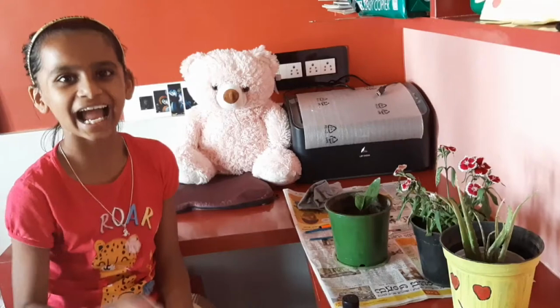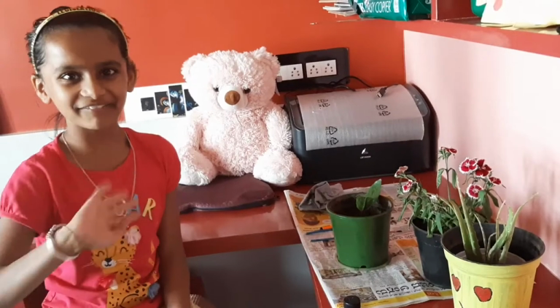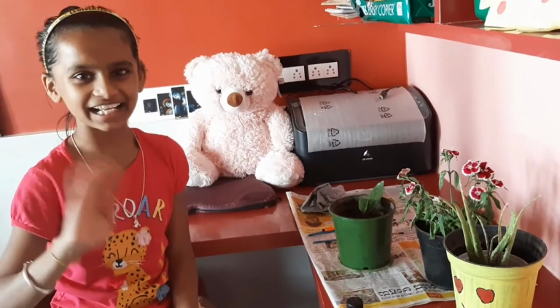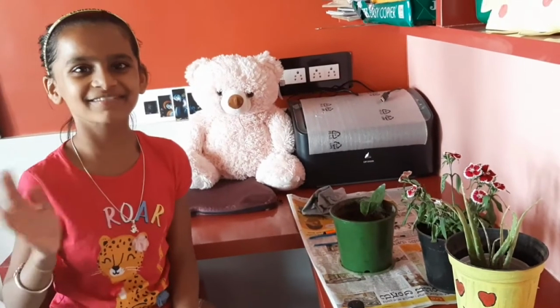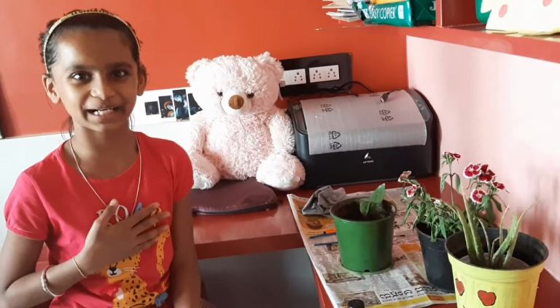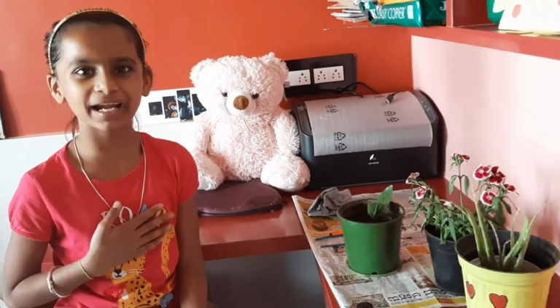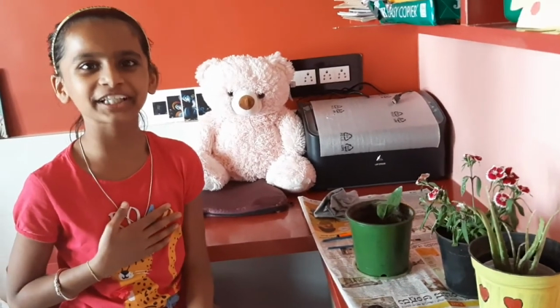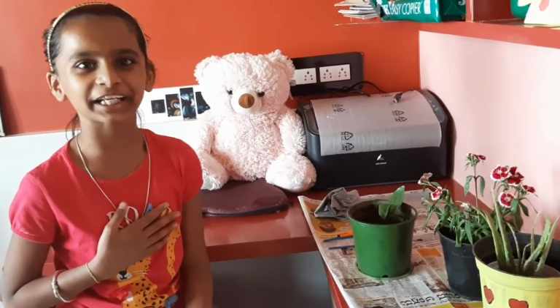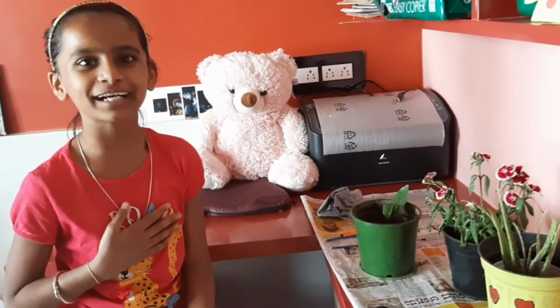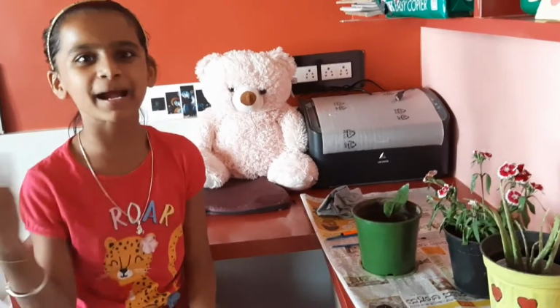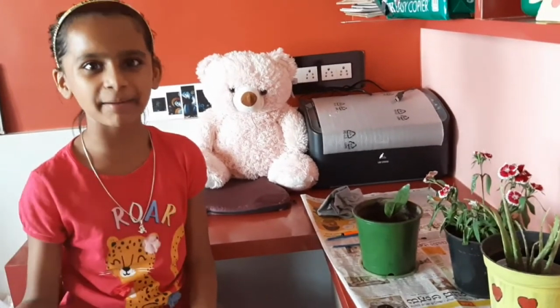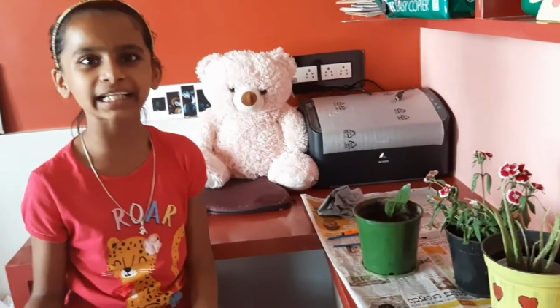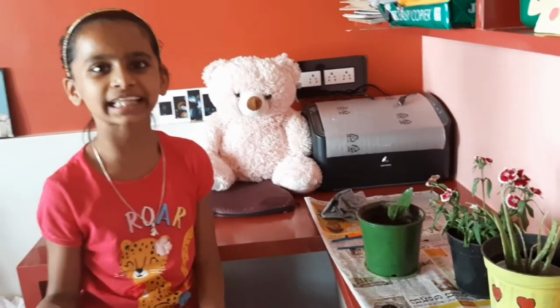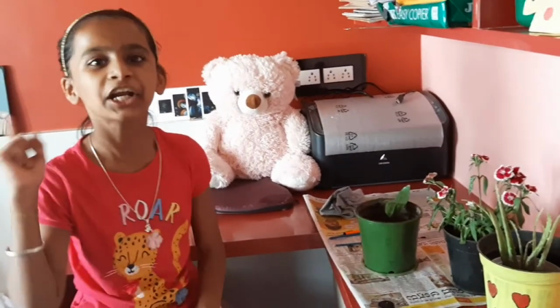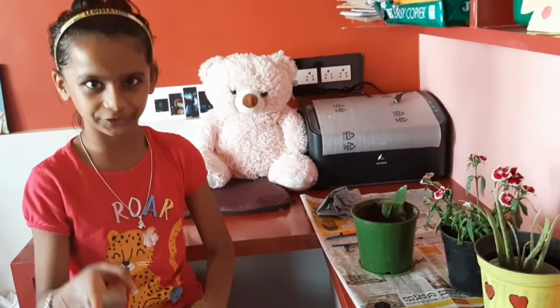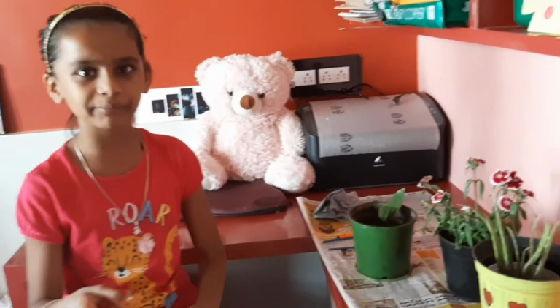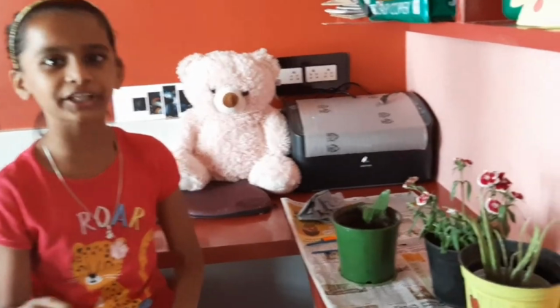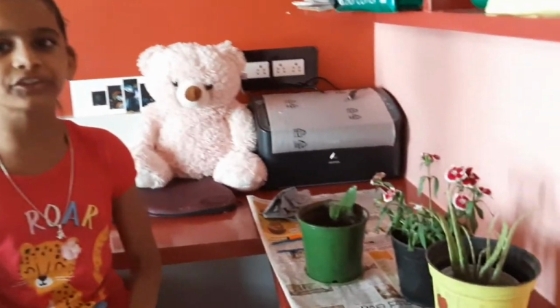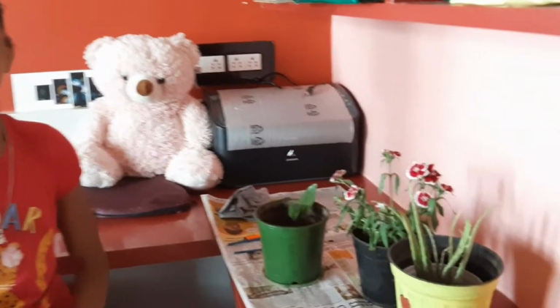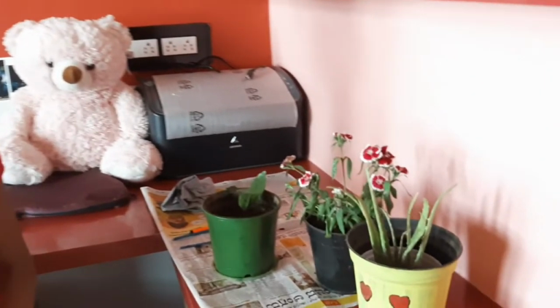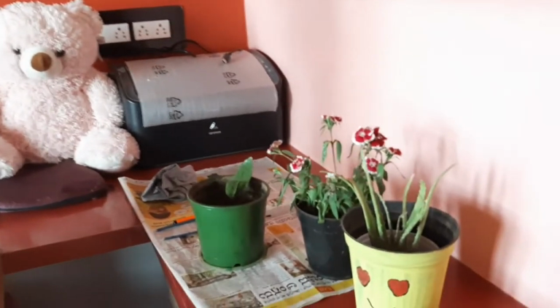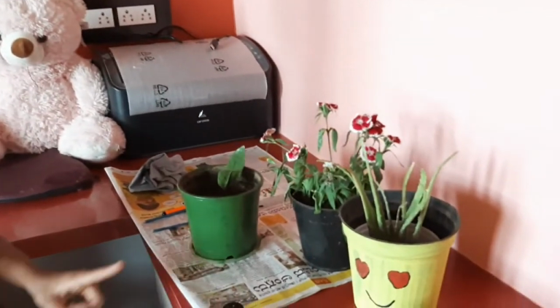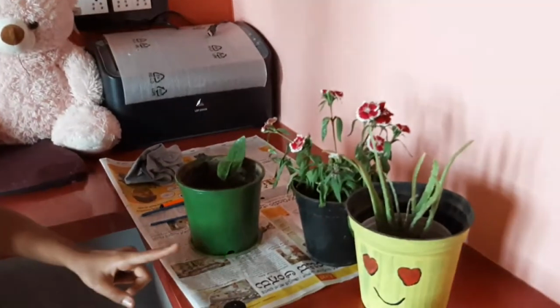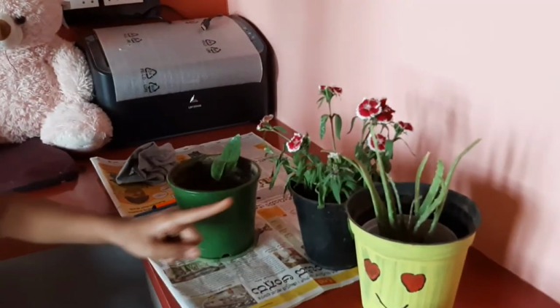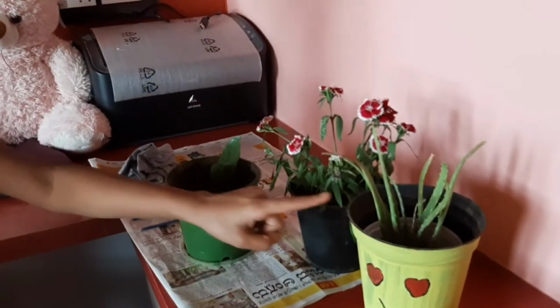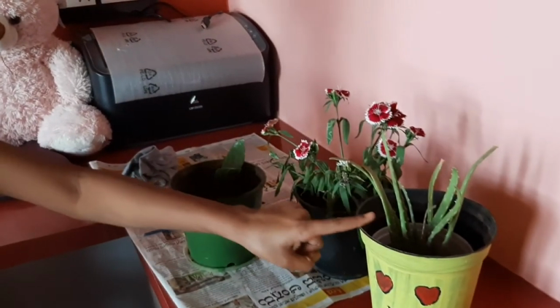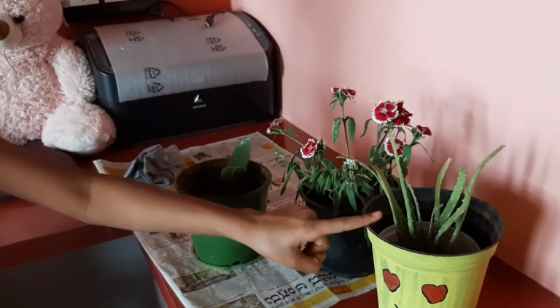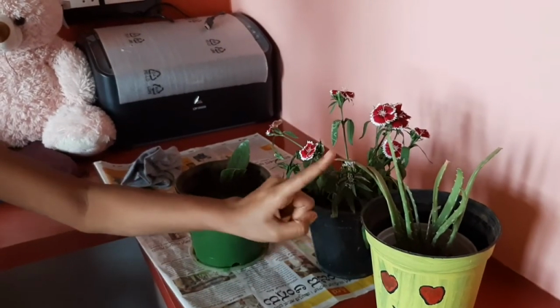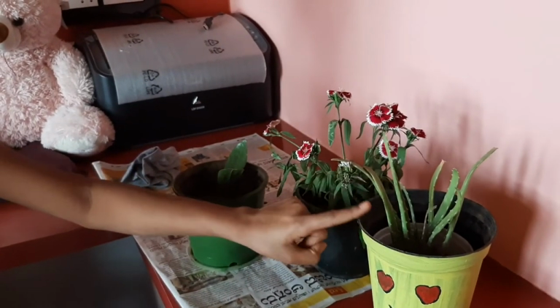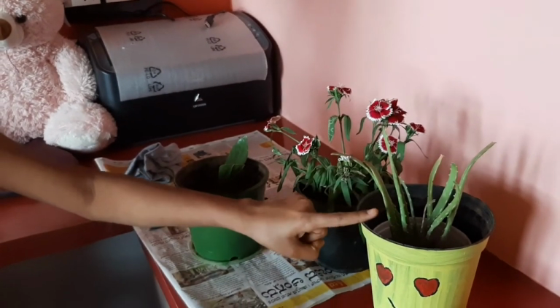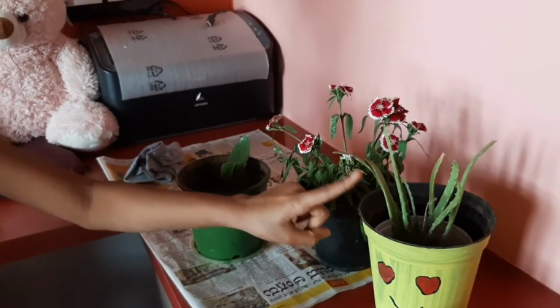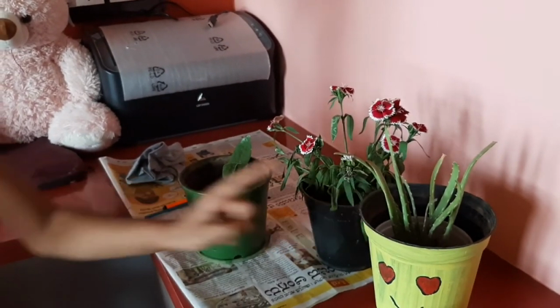Hi friends, welcome back to Creative Hub. I am Dvantha. Today I am going to teach you how to paint an indoor plants pot.